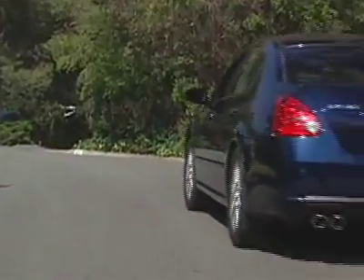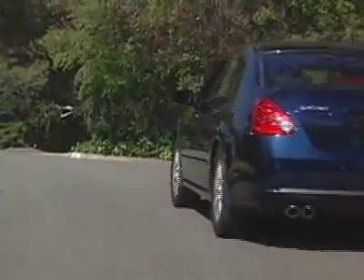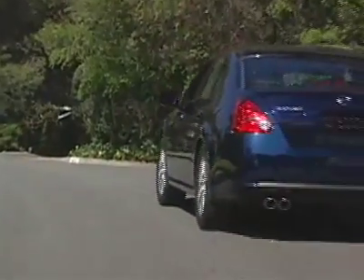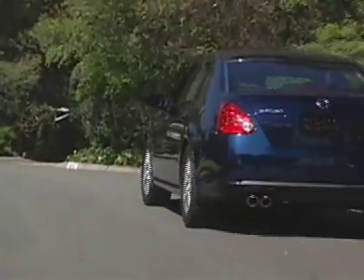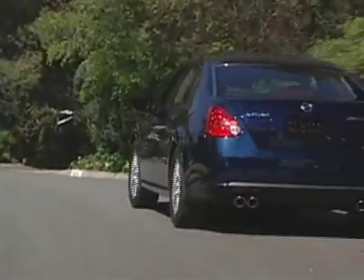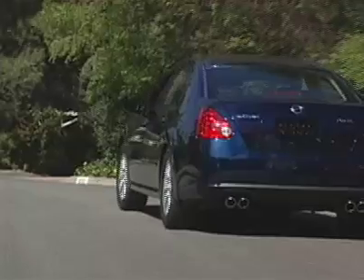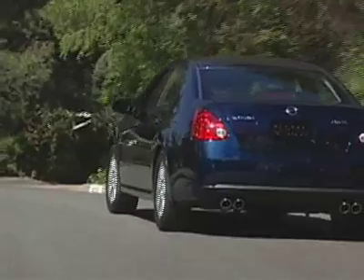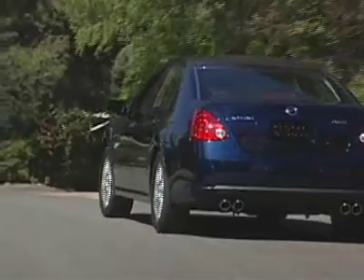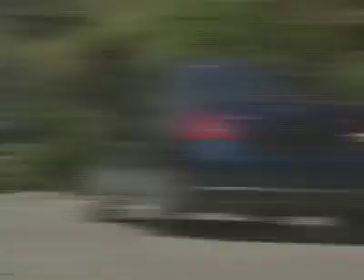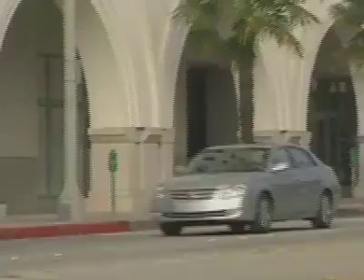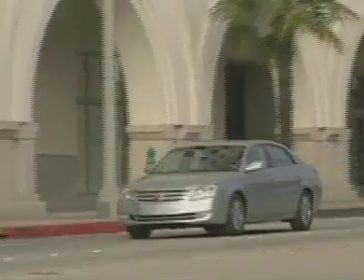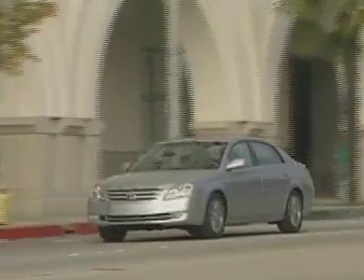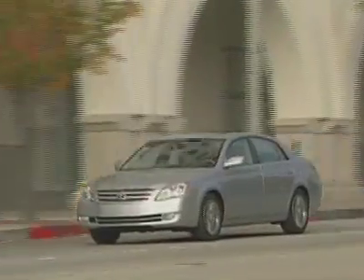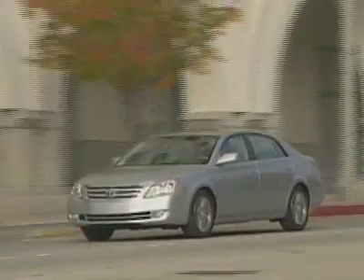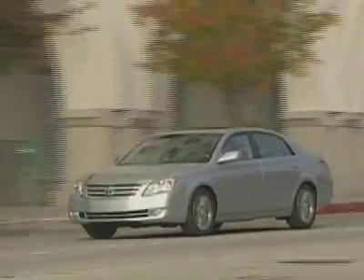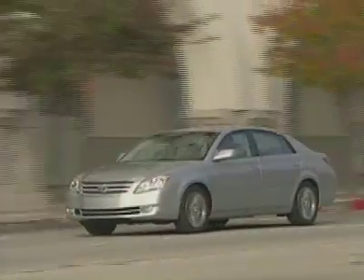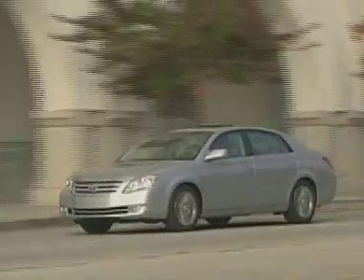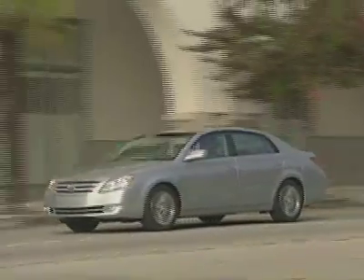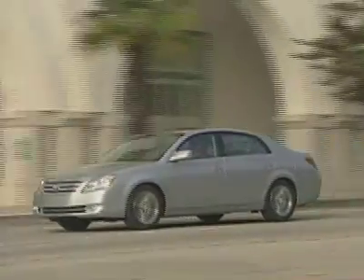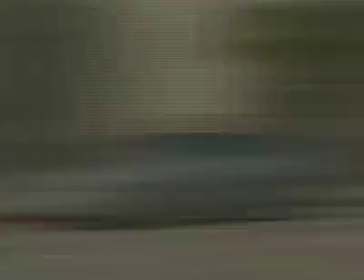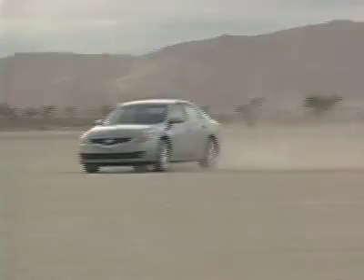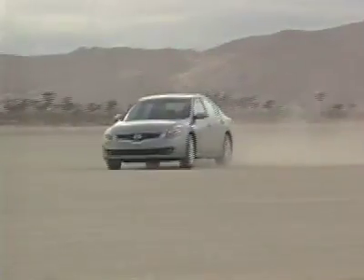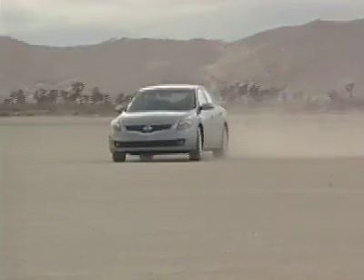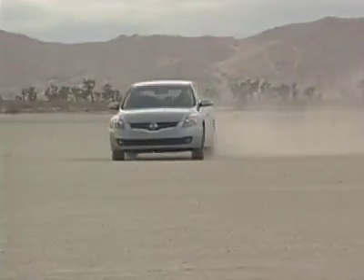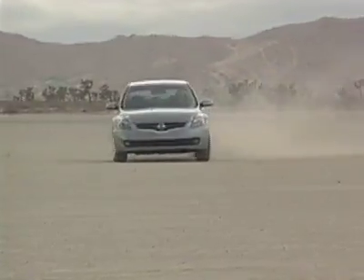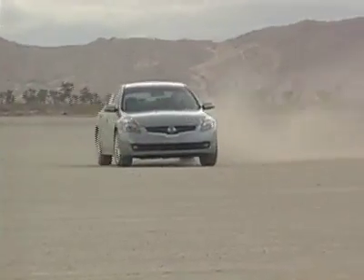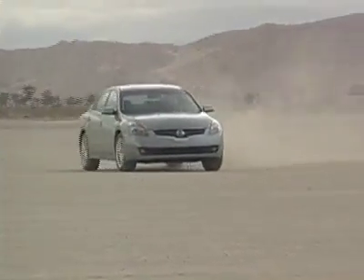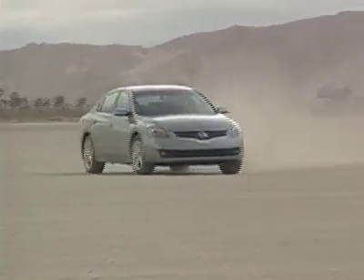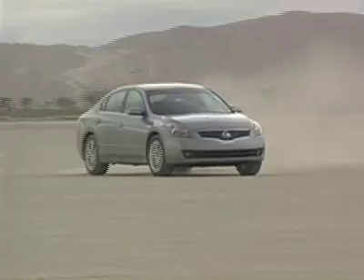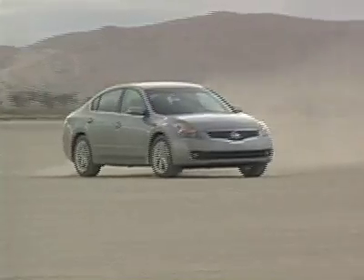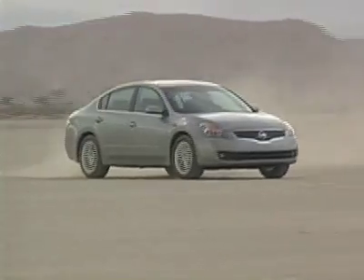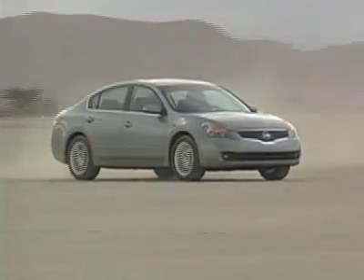The Maxima used to be a fun vehicle to drive, but now it's become Nissan's version of the Avalon, and quite frankly, the Altima offers more driving excitement.